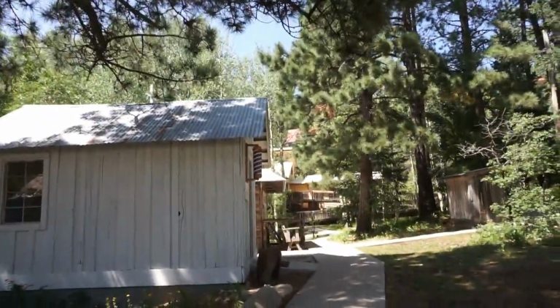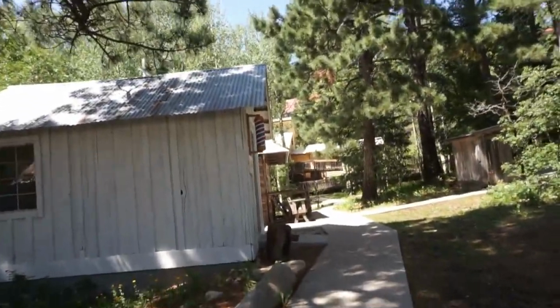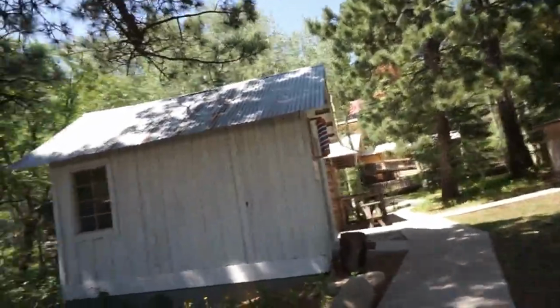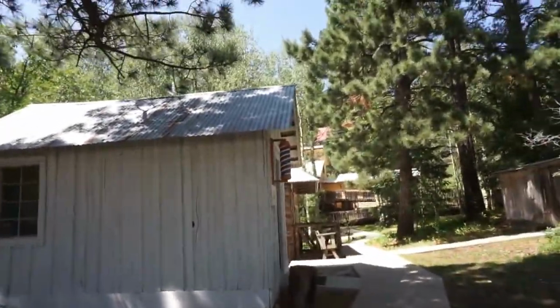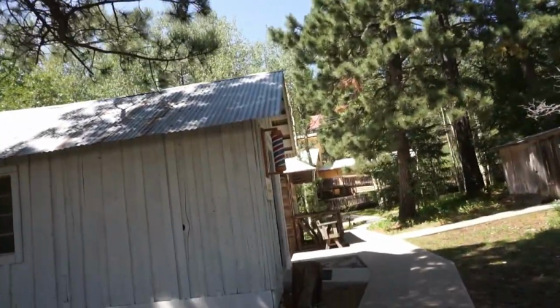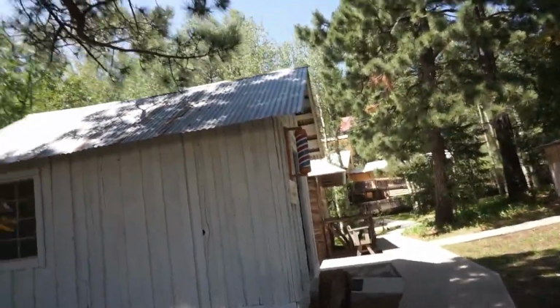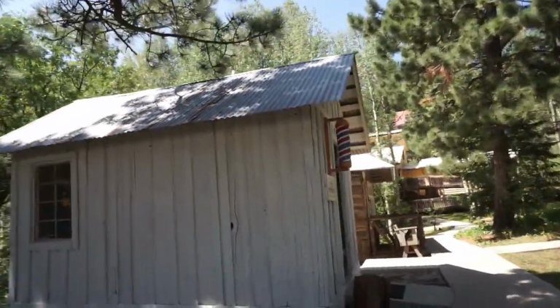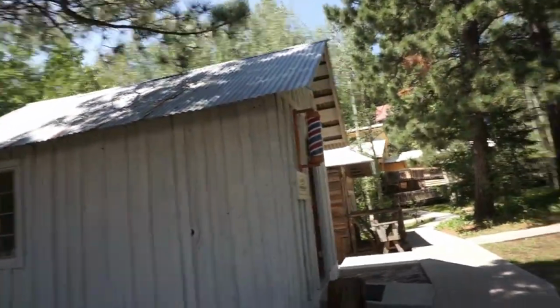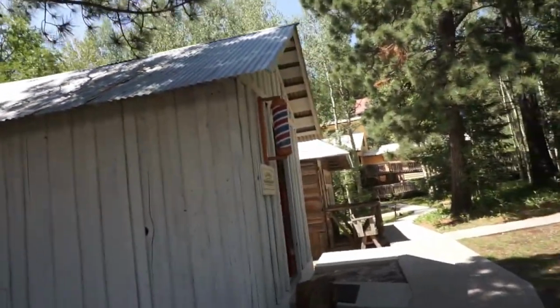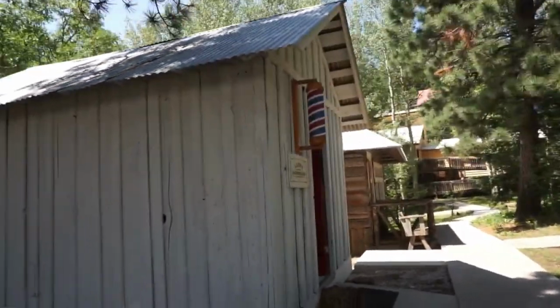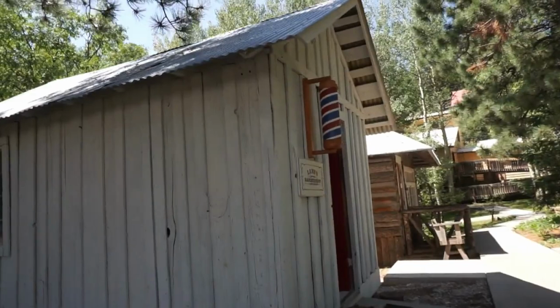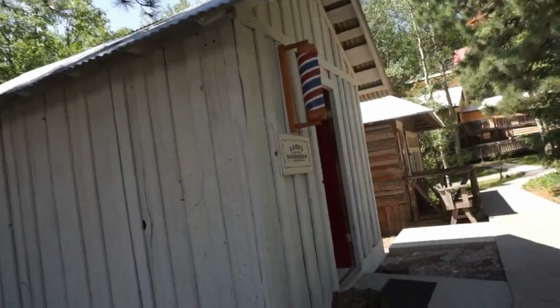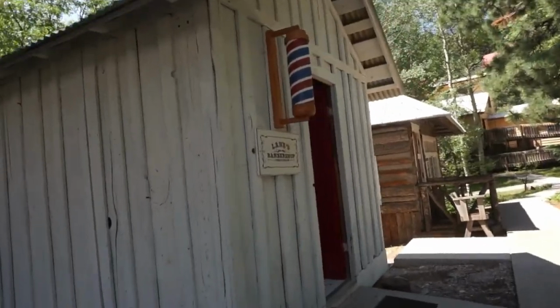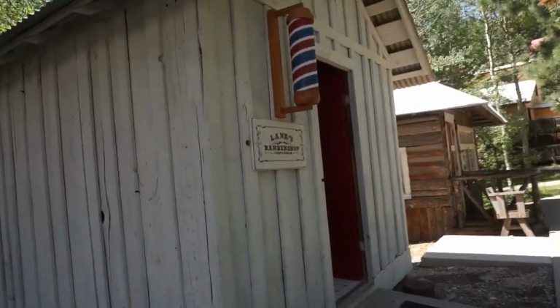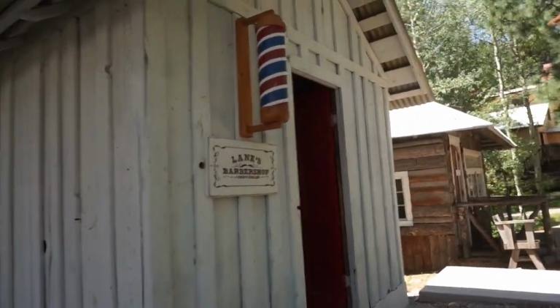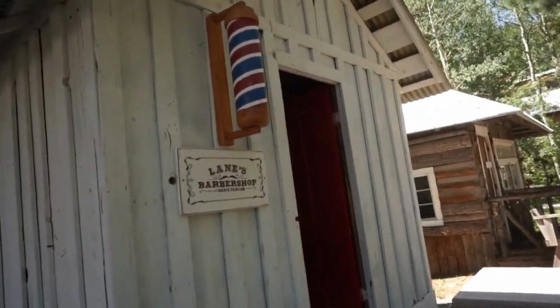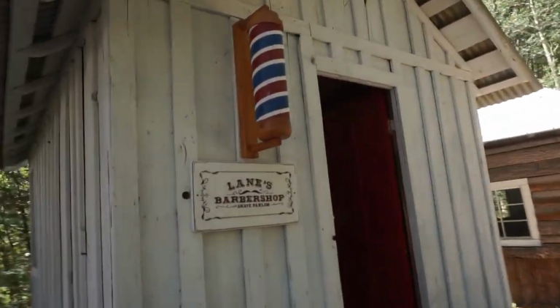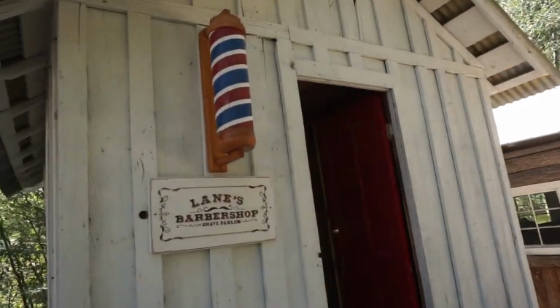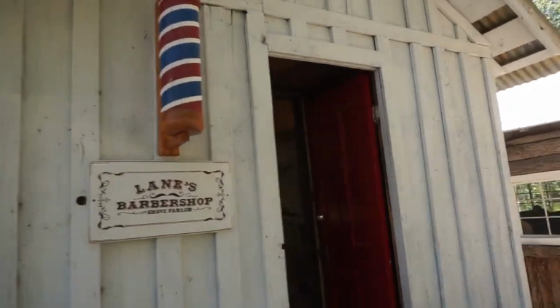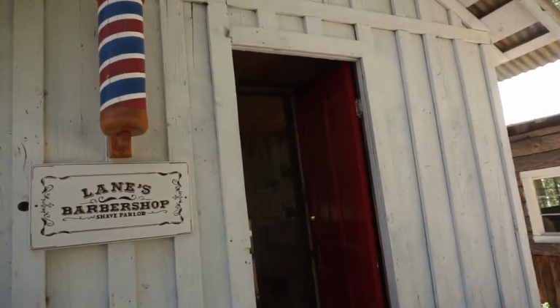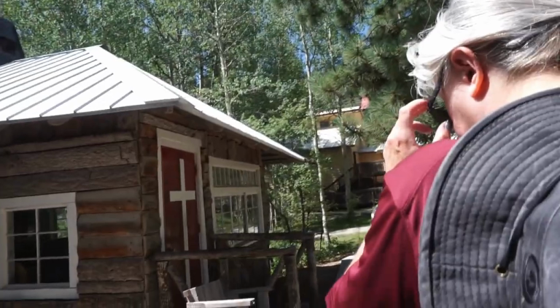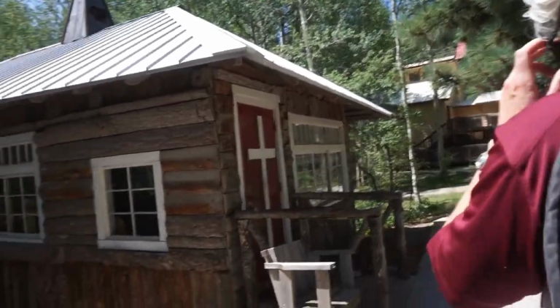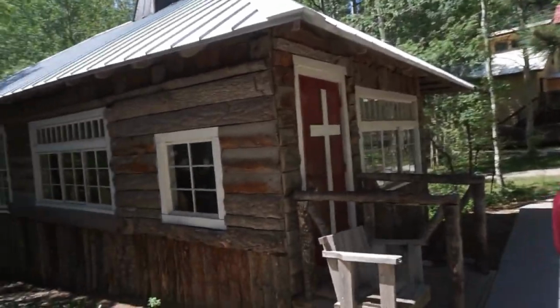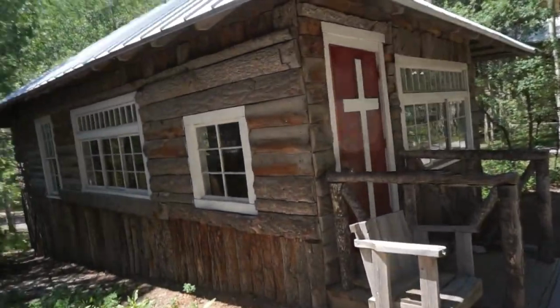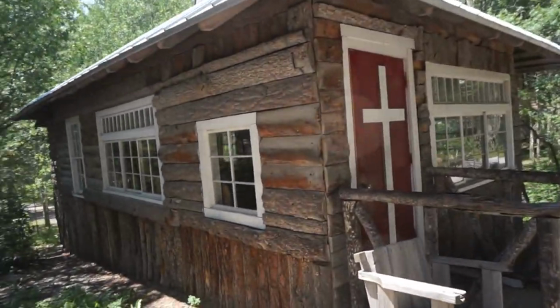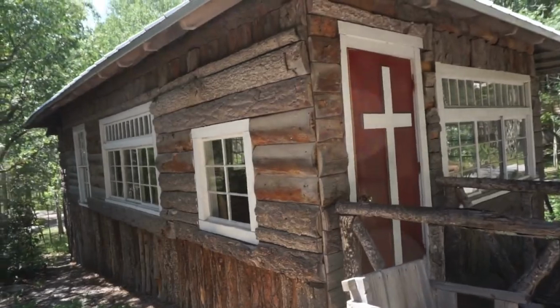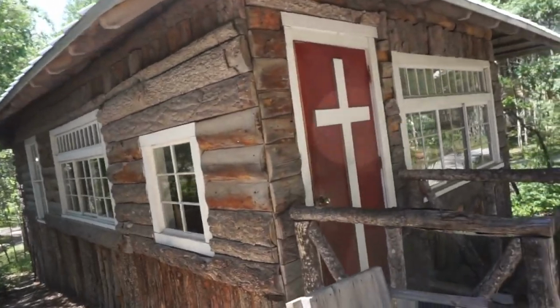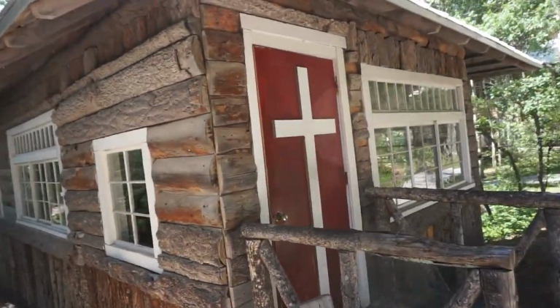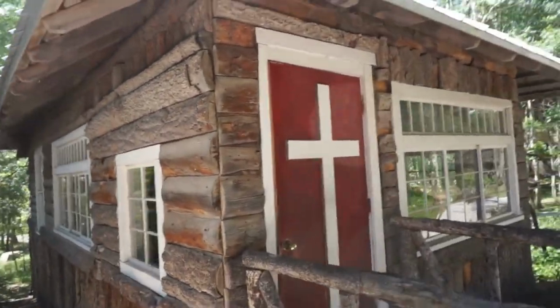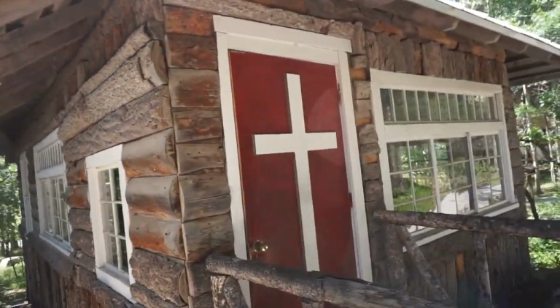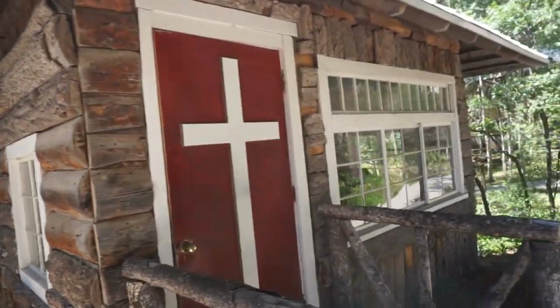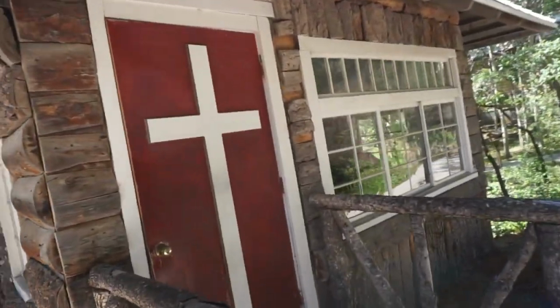So this is the Pioneer Village at the museum here in Cloudcroft. Look at the log cabins. I'm assuming that would be the church.